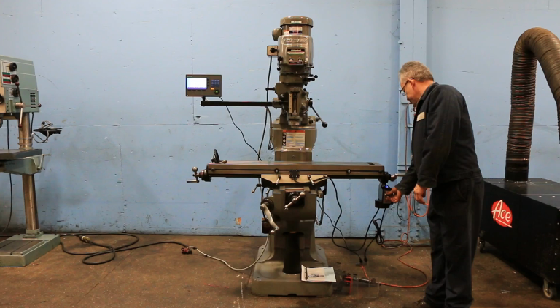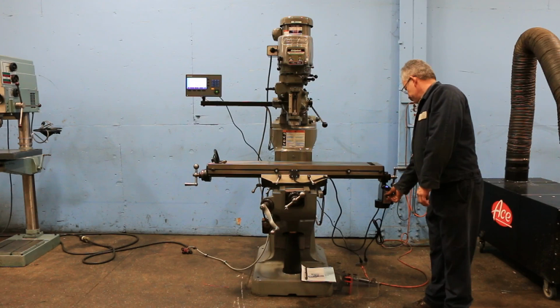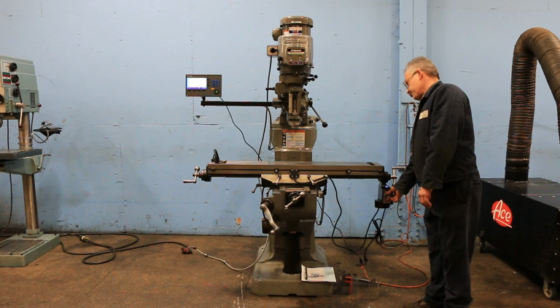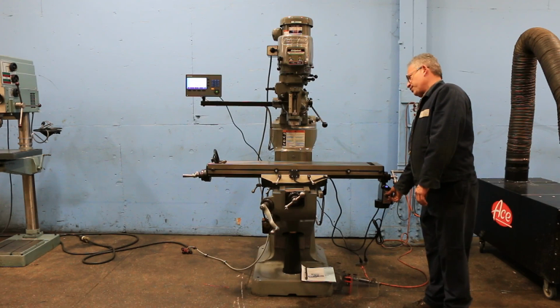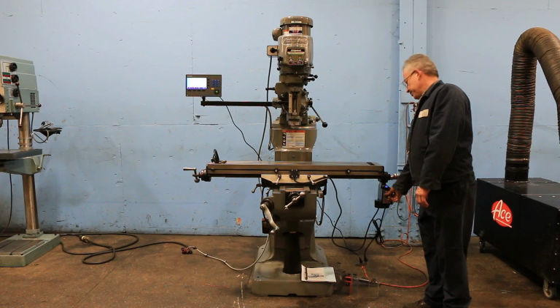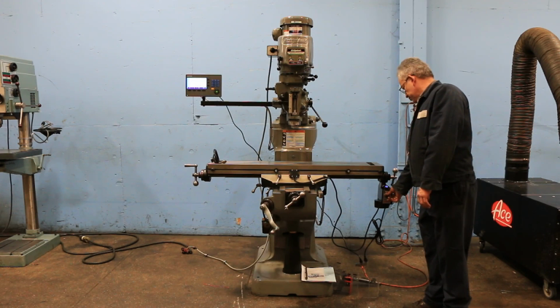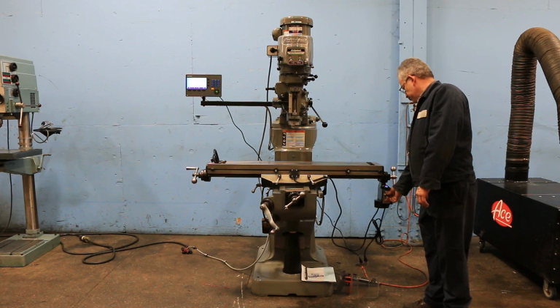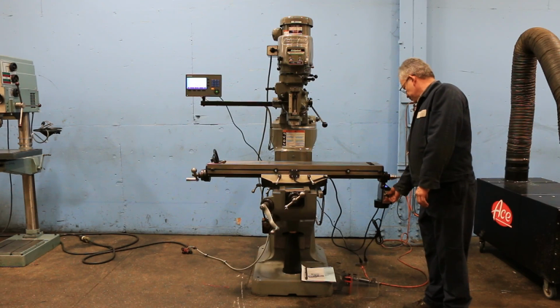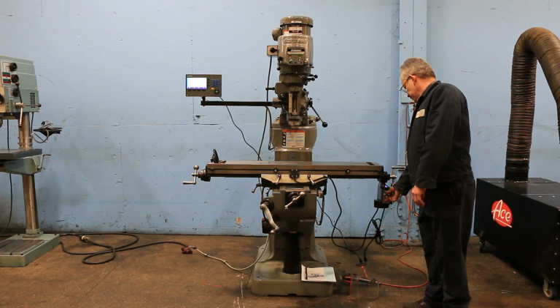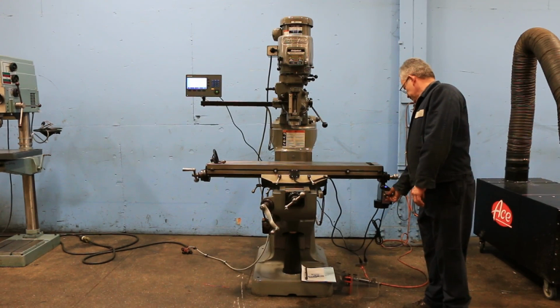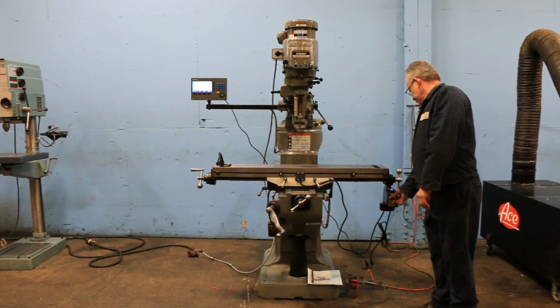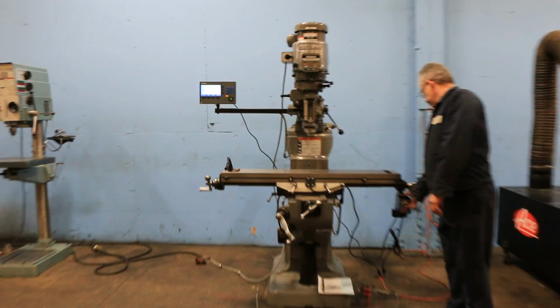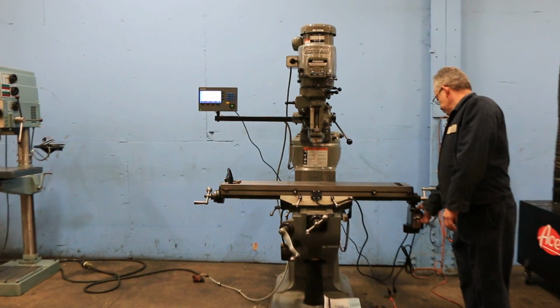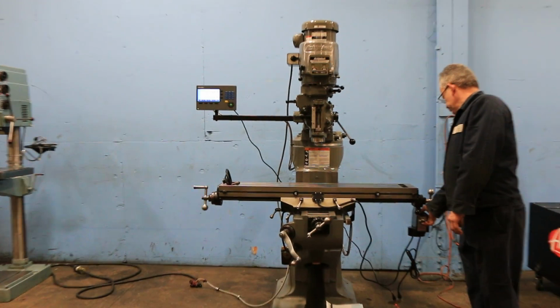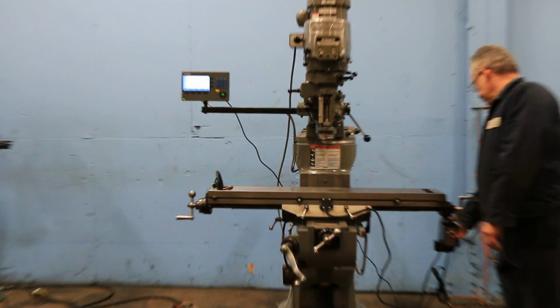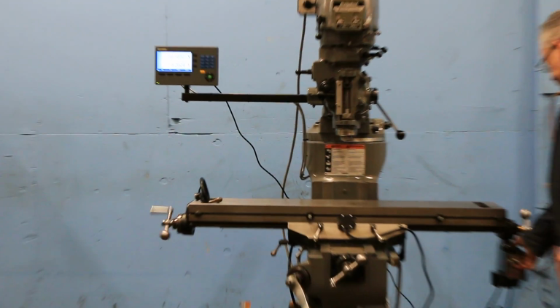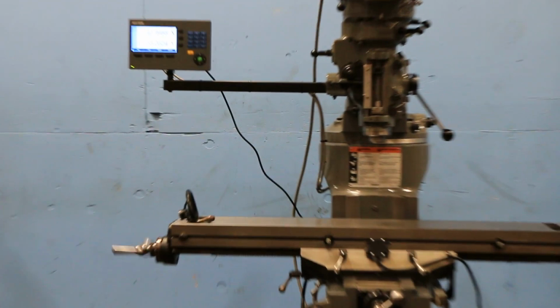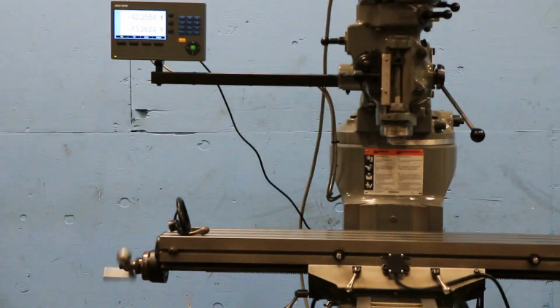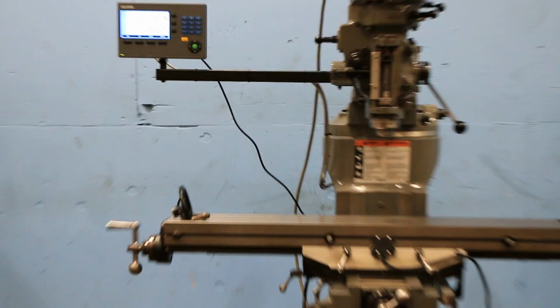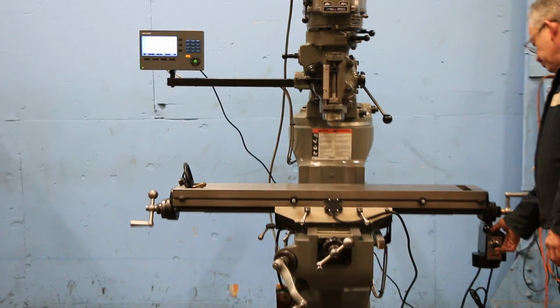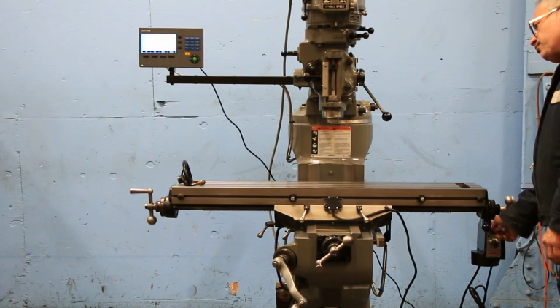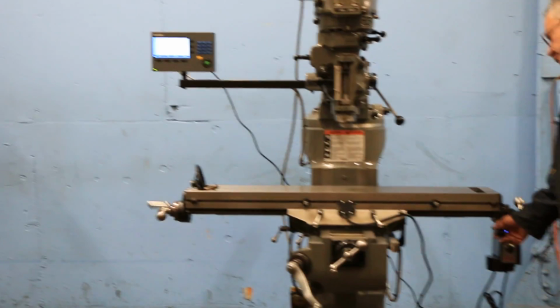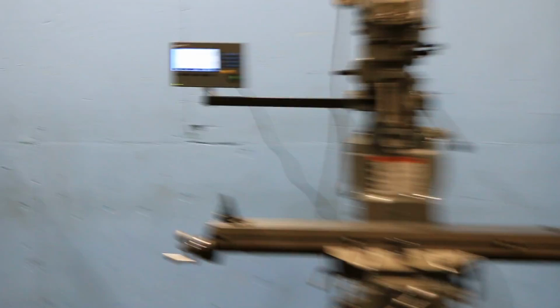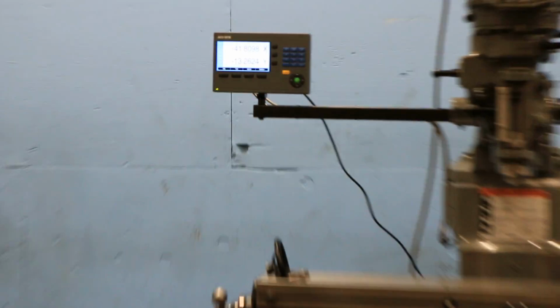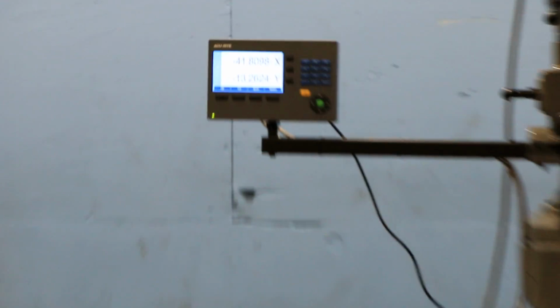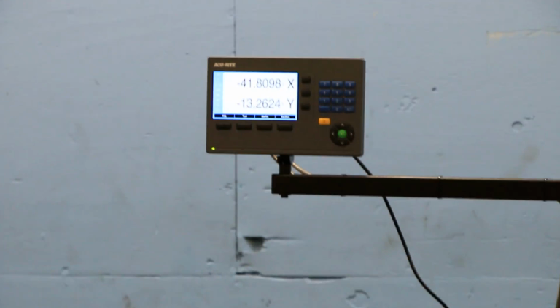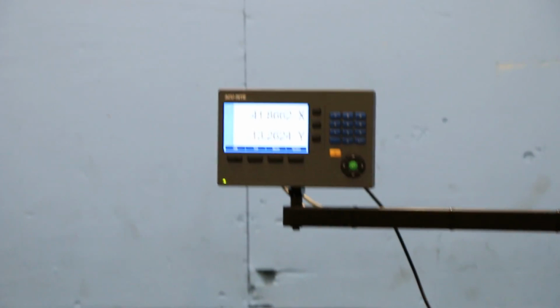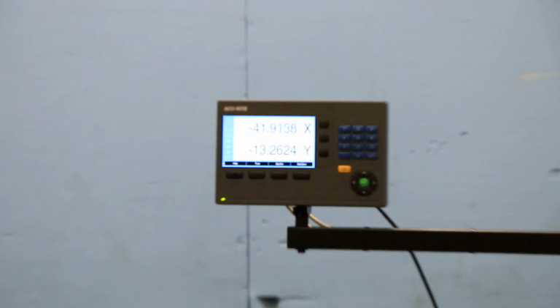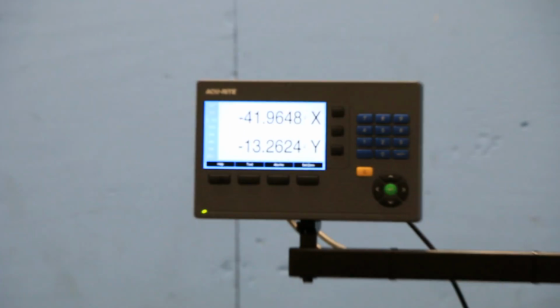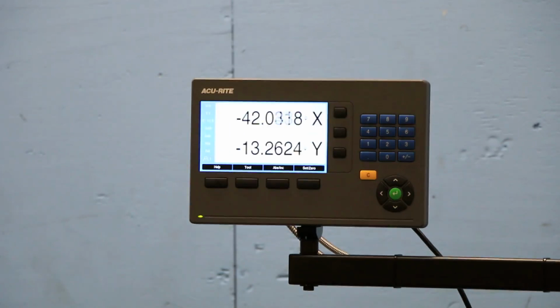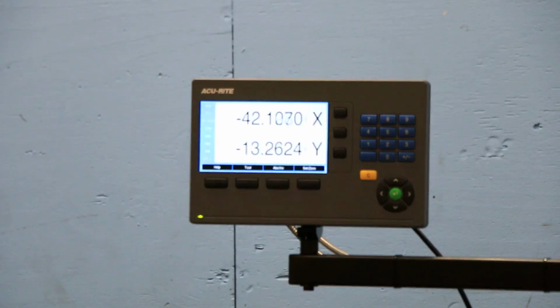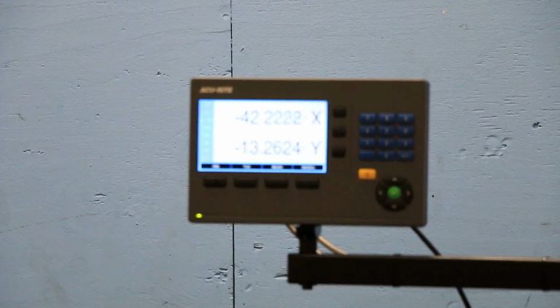He's running that — it's a brand new servo power feed that we put on. He's rapiding. You can also see we put a brand new Accurite digital readout as well.